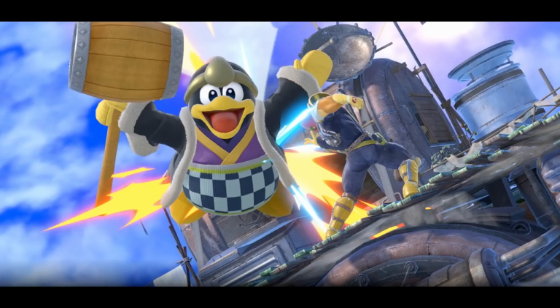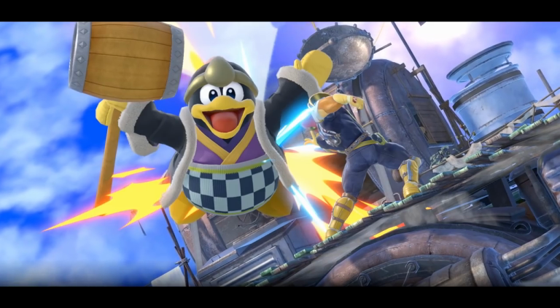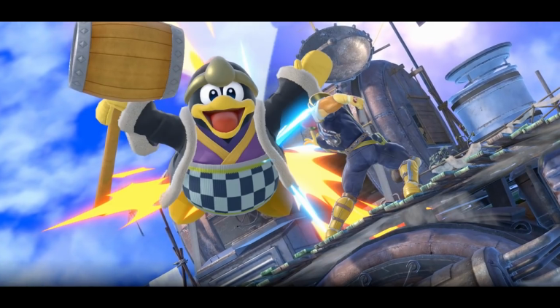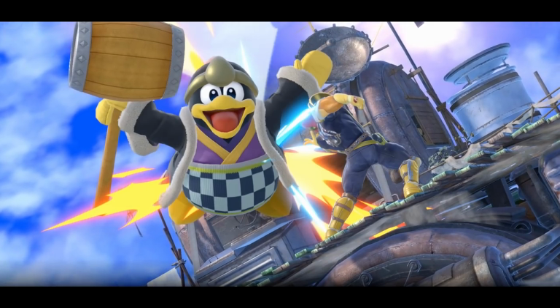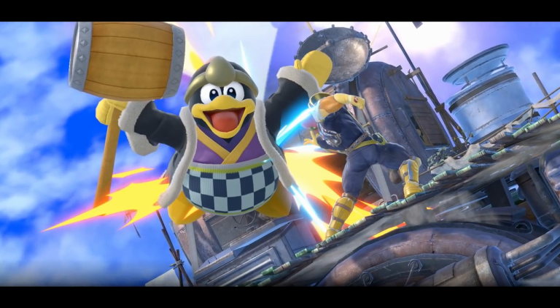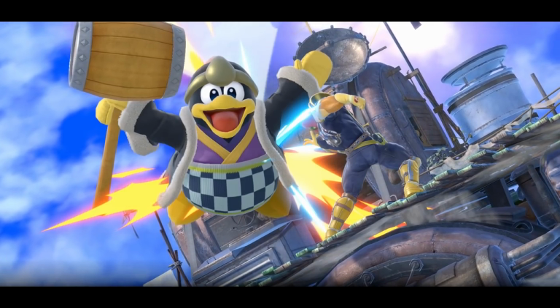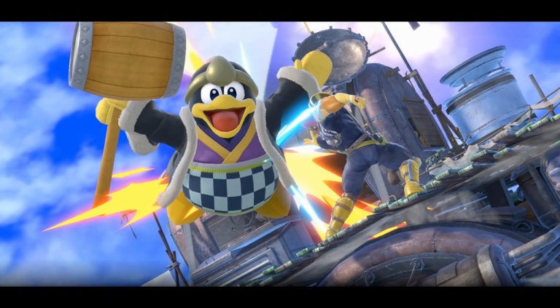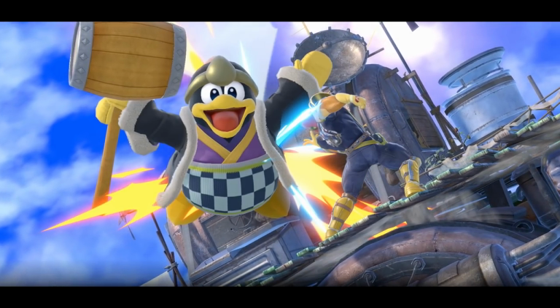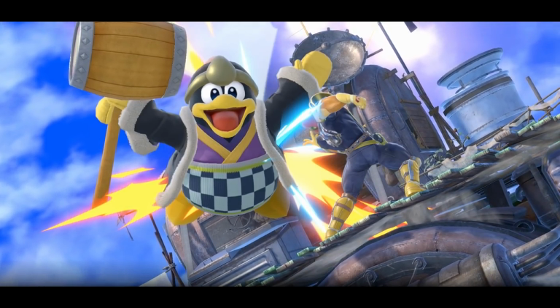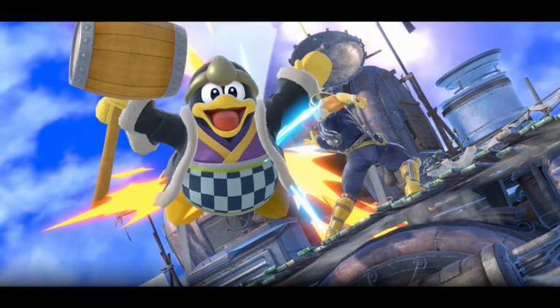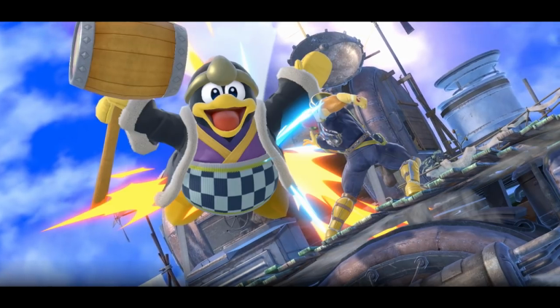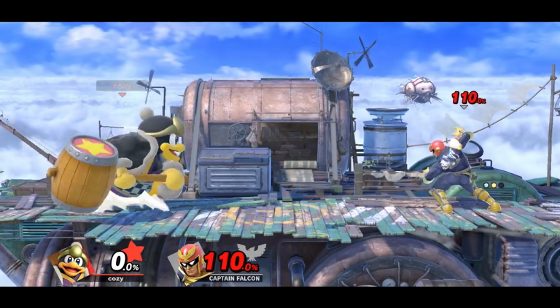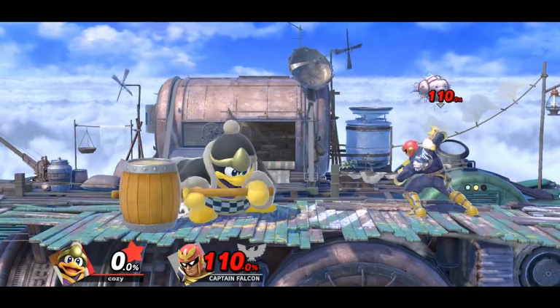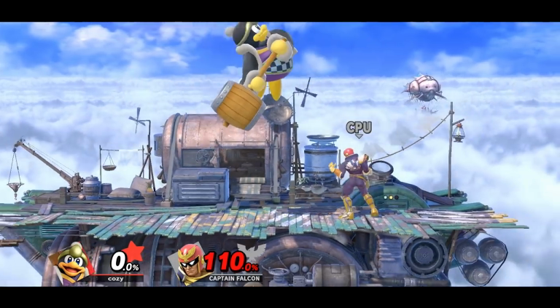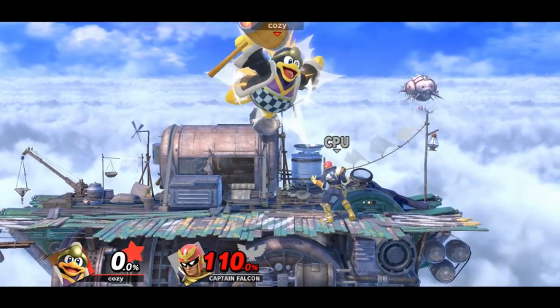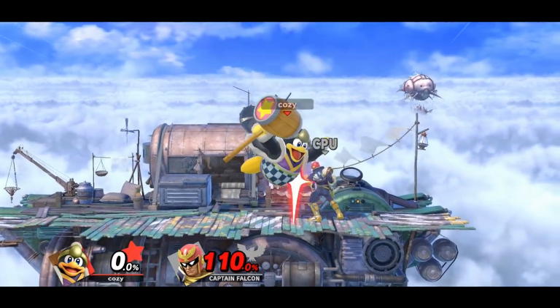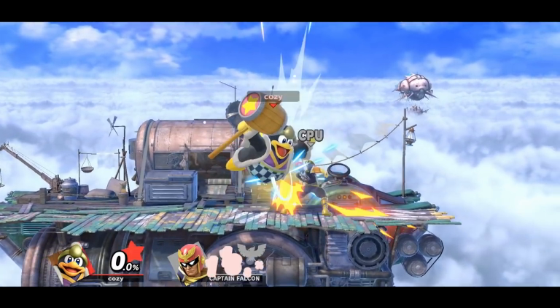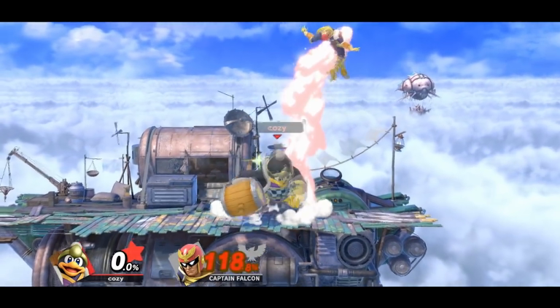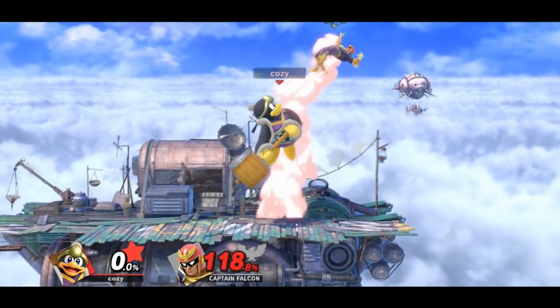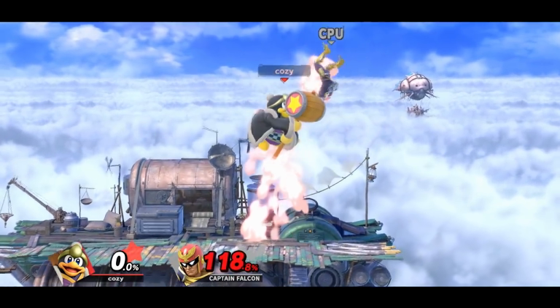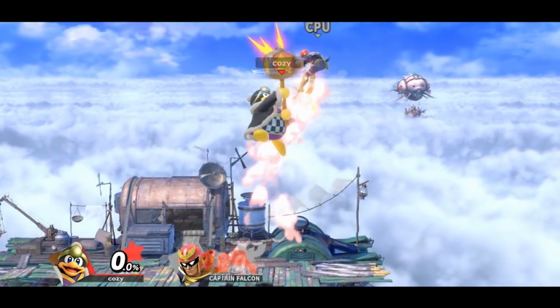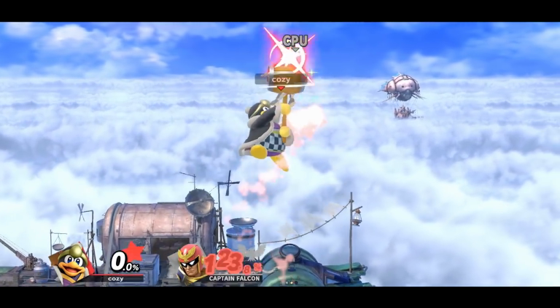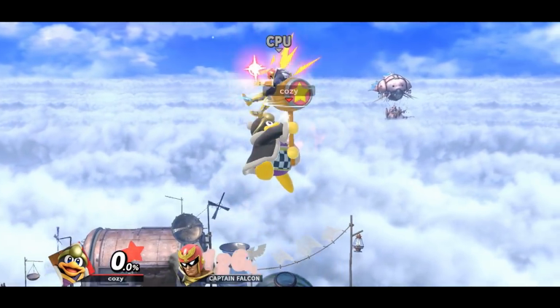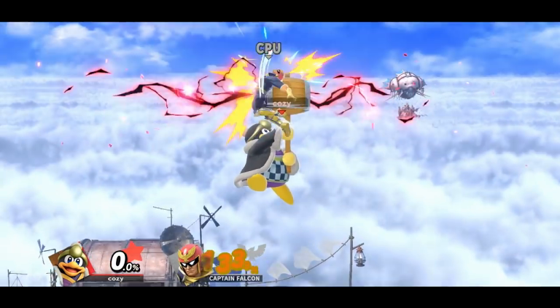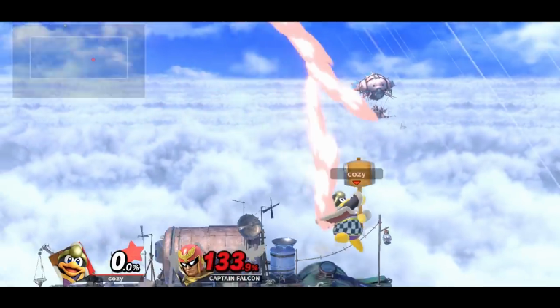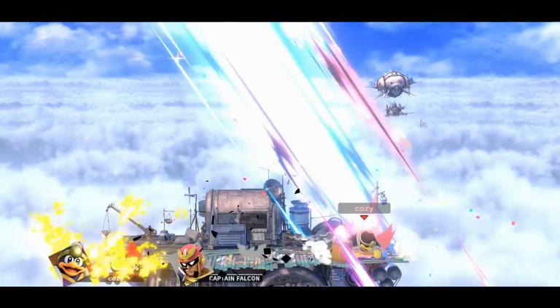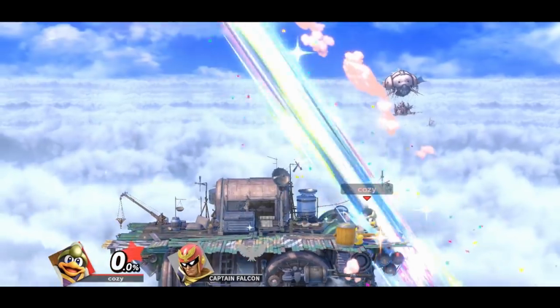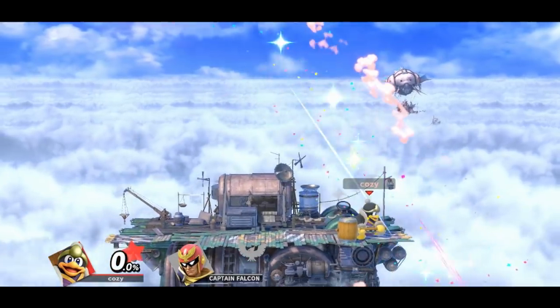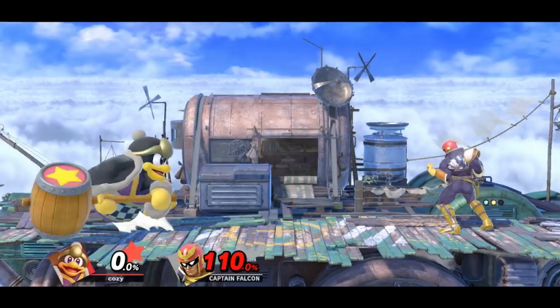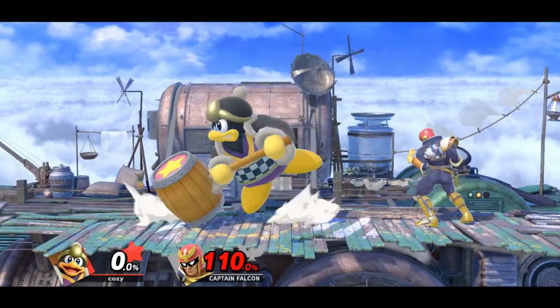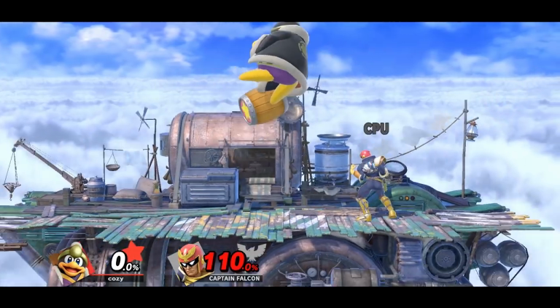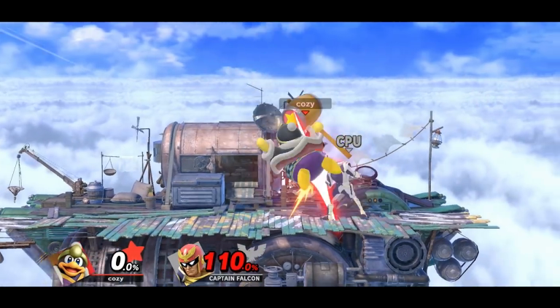King Dedede's kill confirms will mostly come off of falling neutral airs. Much like other fighters, by landing with a weak hit neutral air, you may be able to connect a full hop up air or a back air as well.